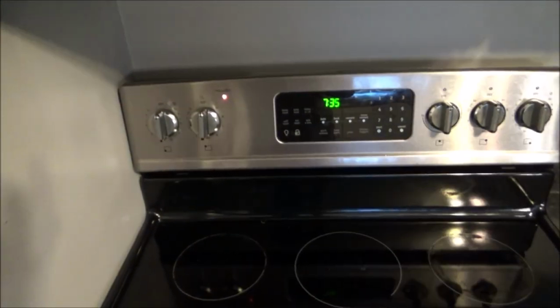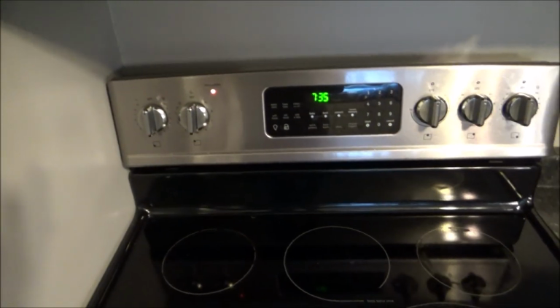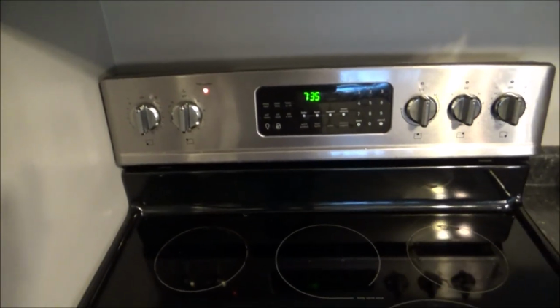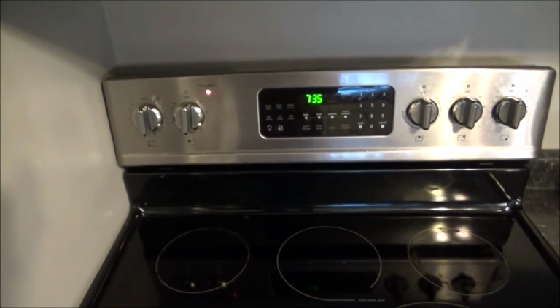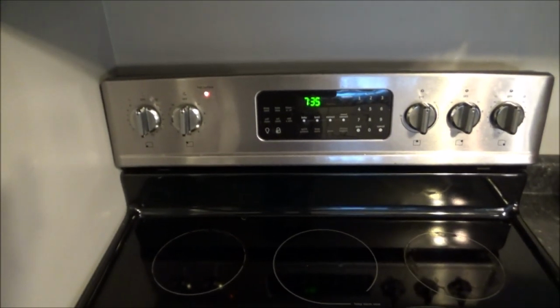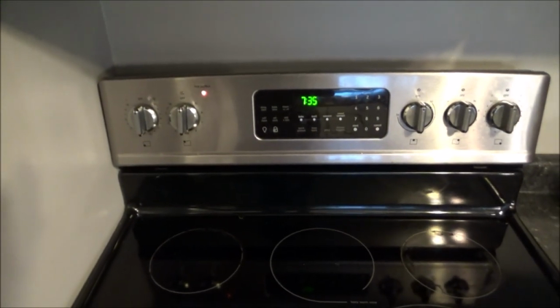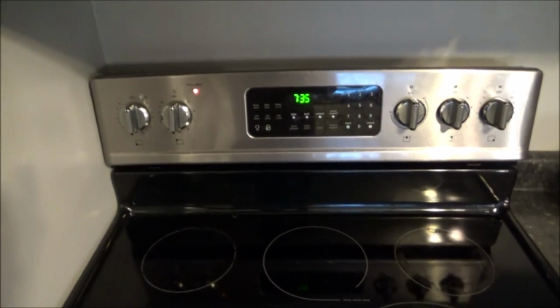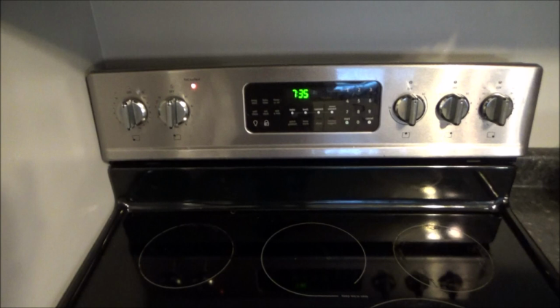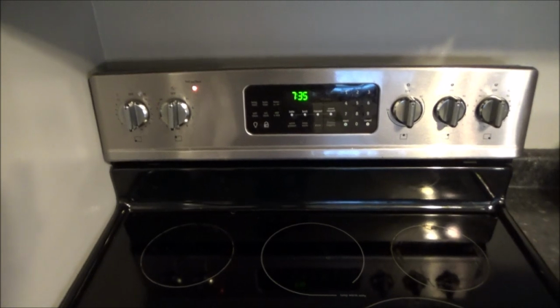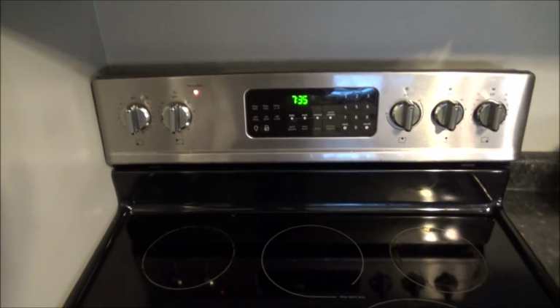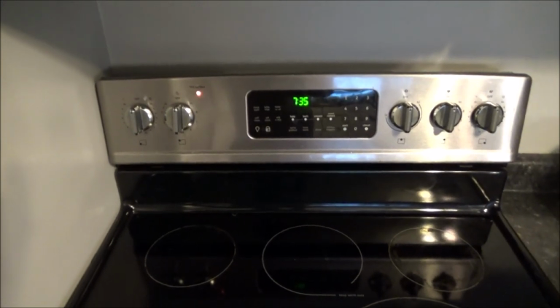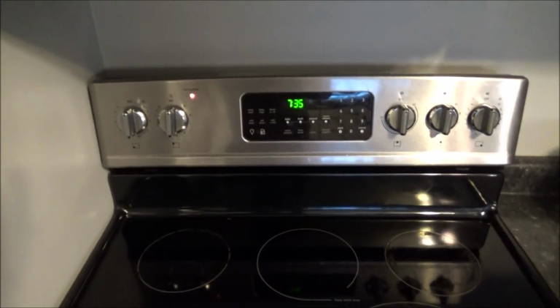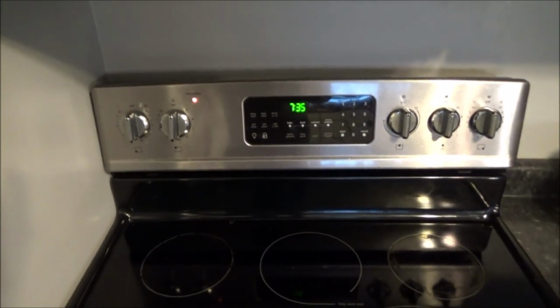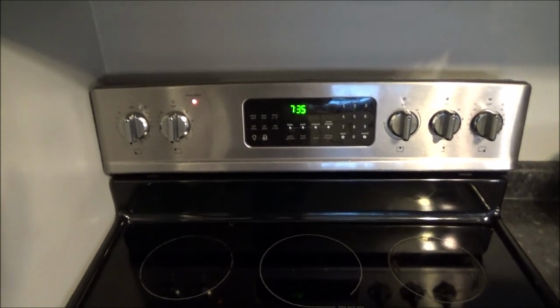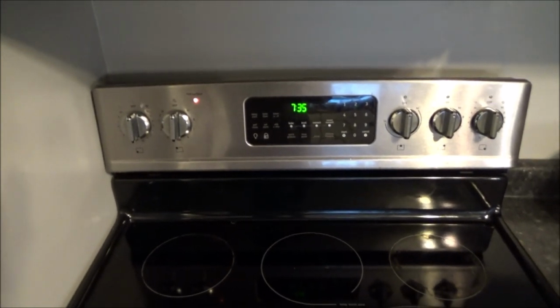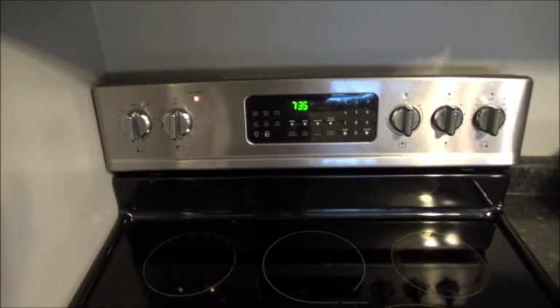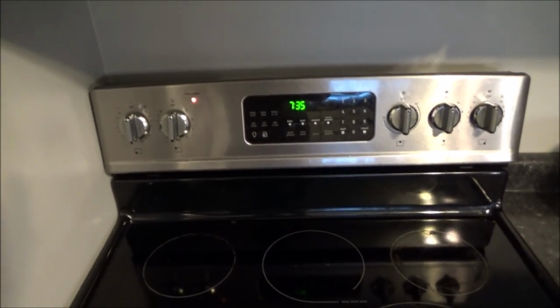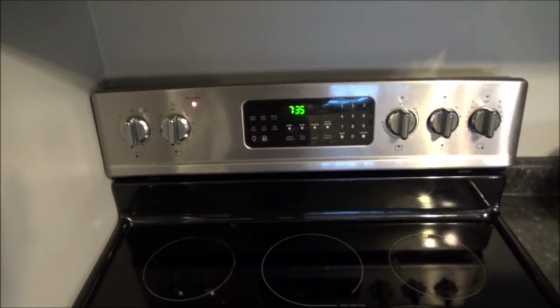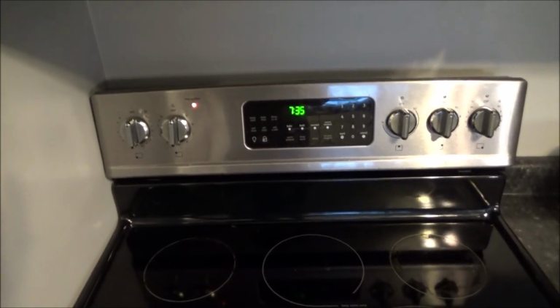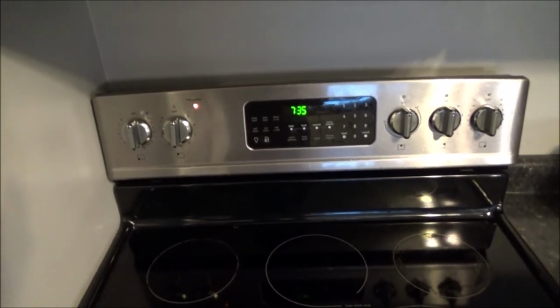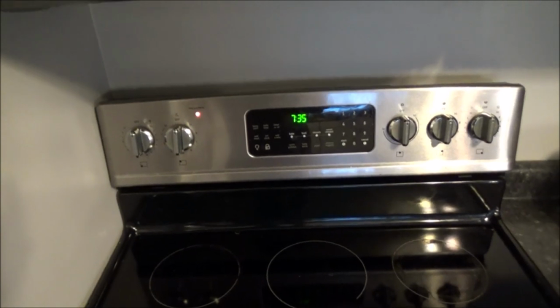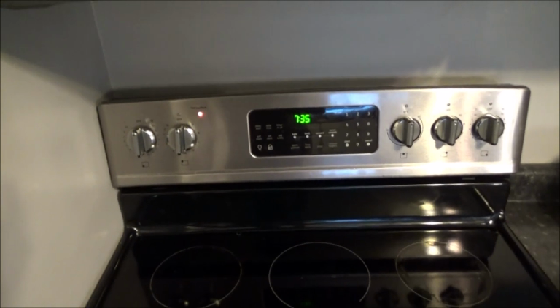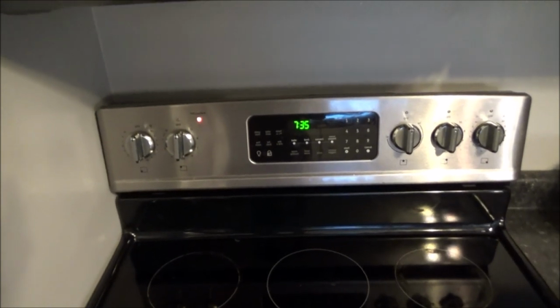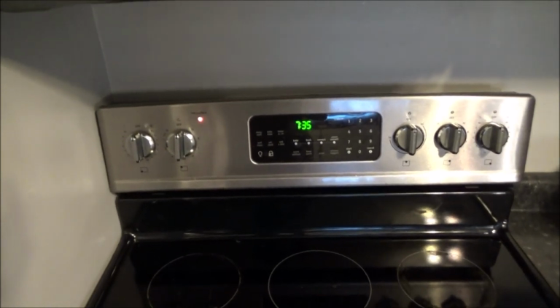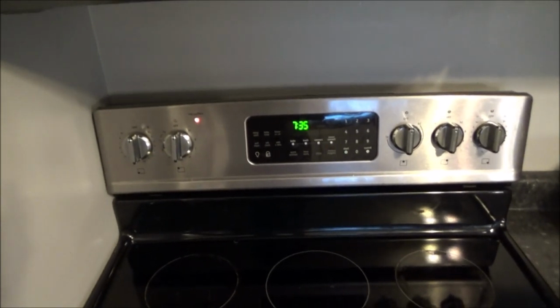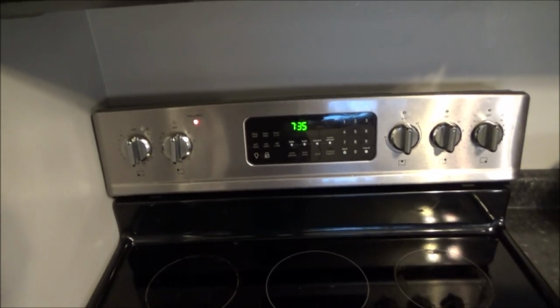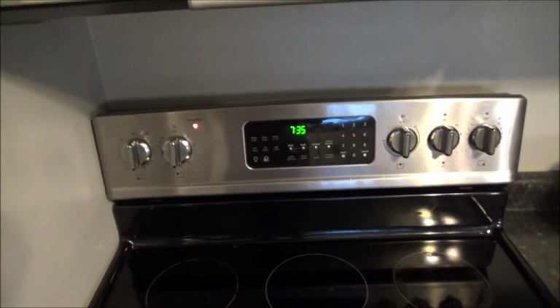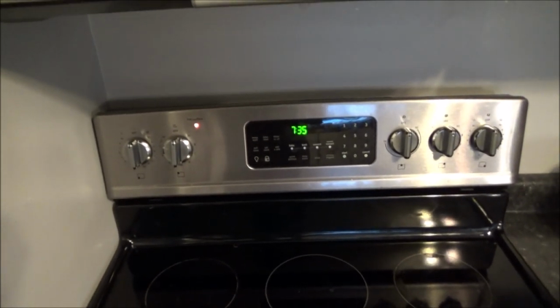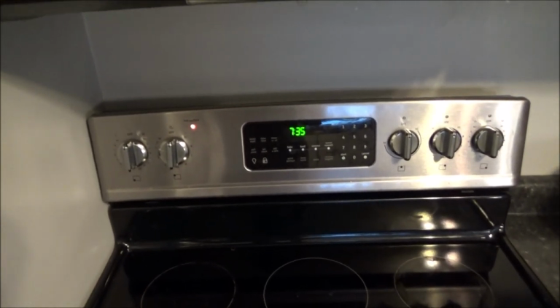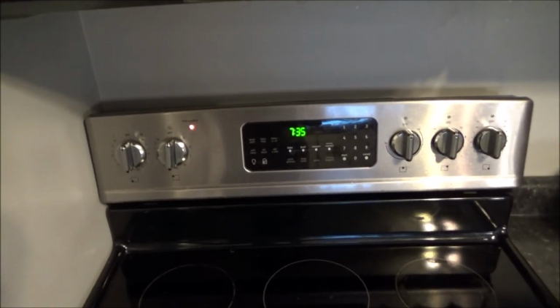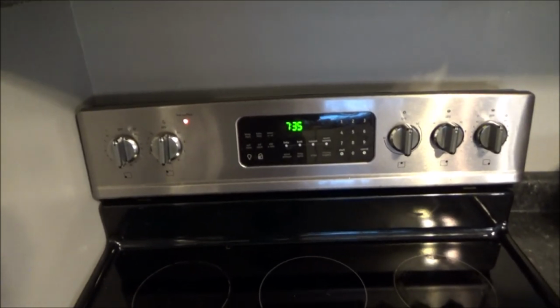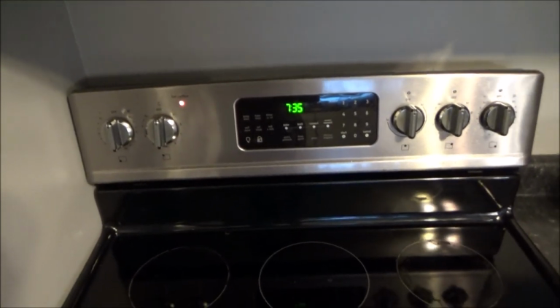I'm not going to go into how to test all those things and how to diagnose this, but I will put a couple of links to good videos about how to do that down in the description. This video is just going to focus on how to replace the actual control board.